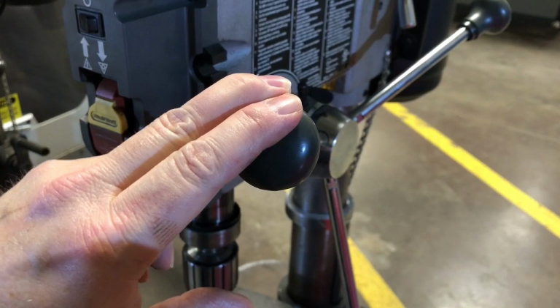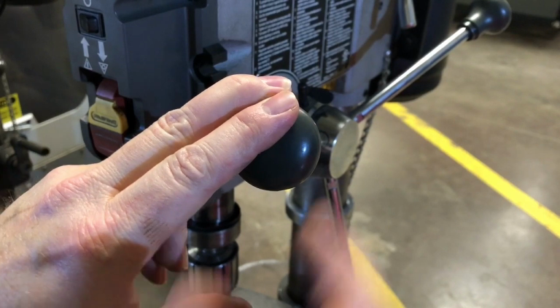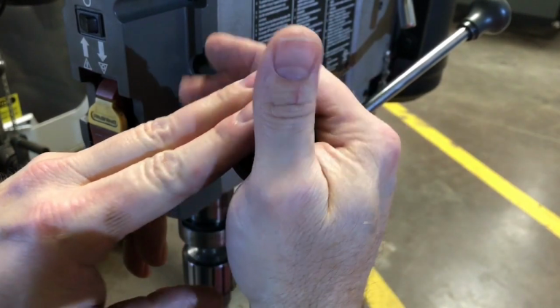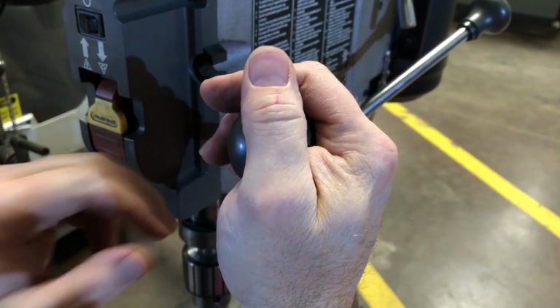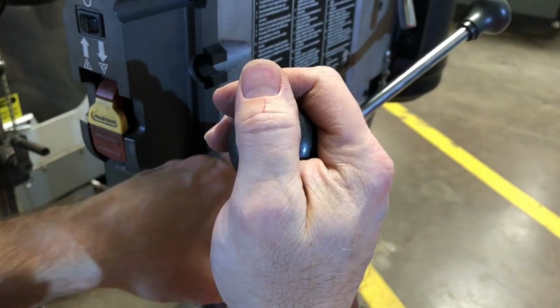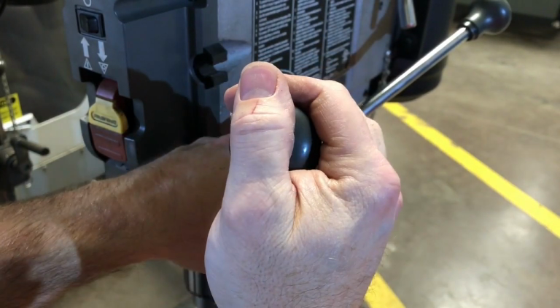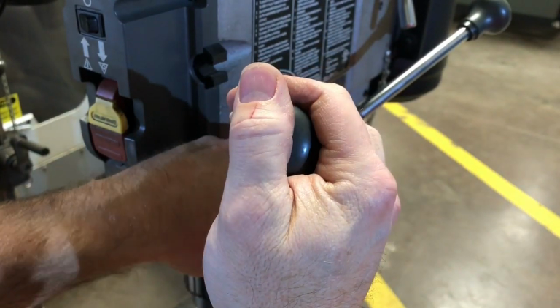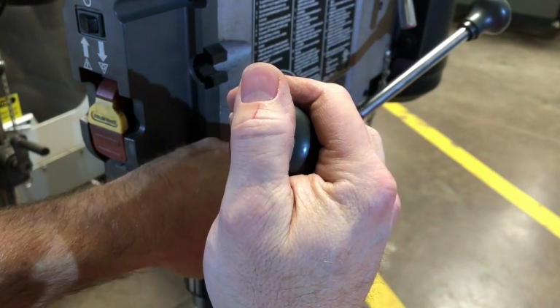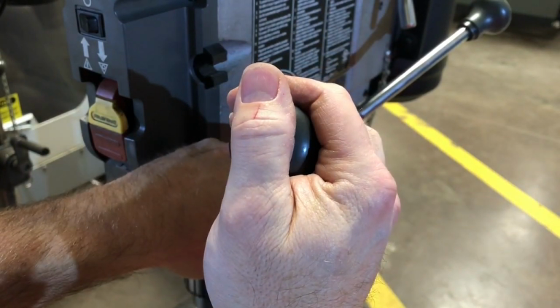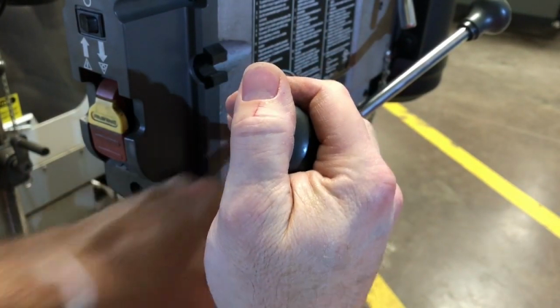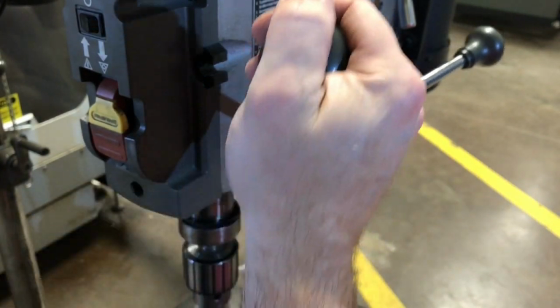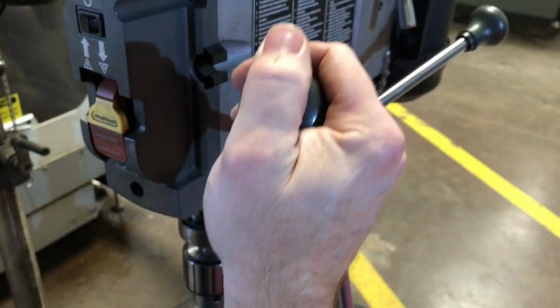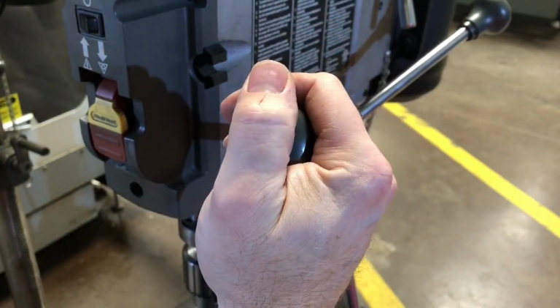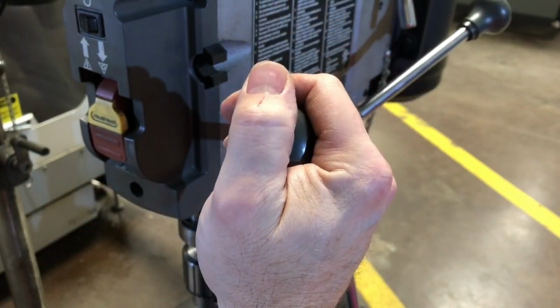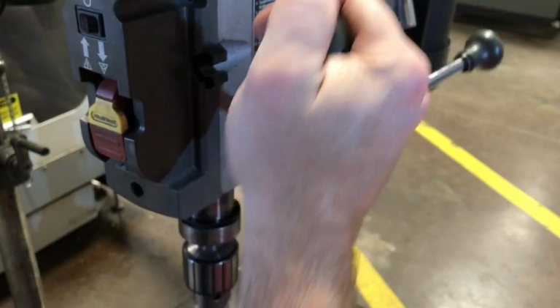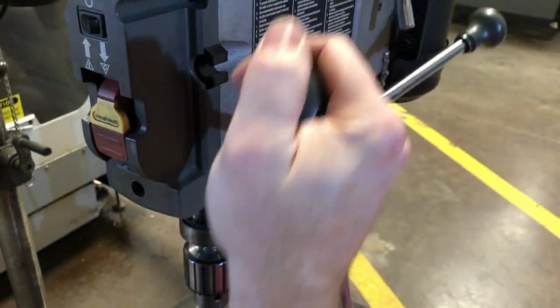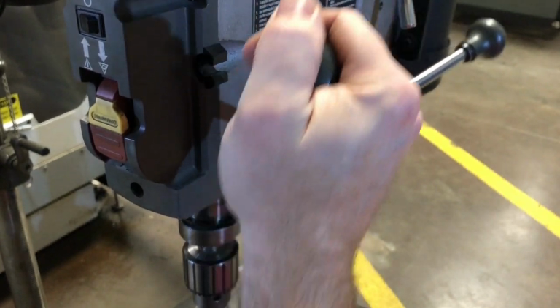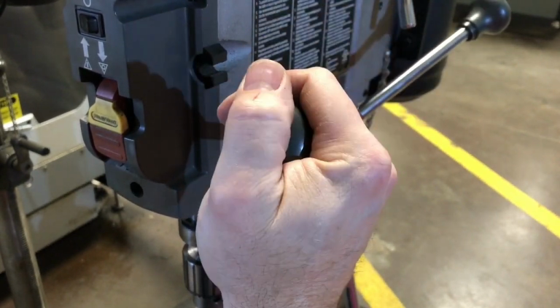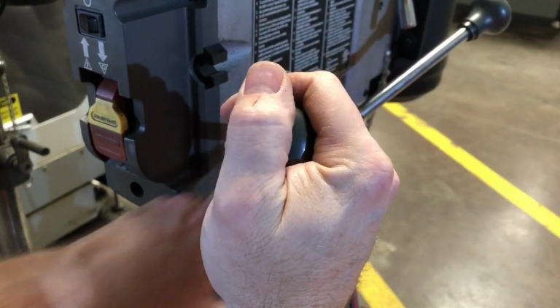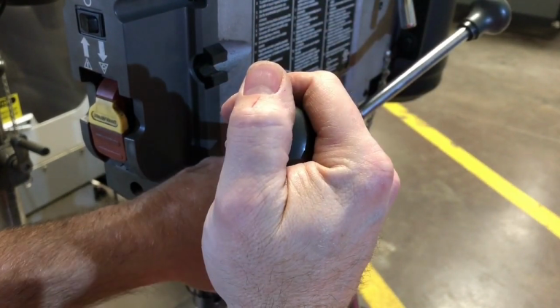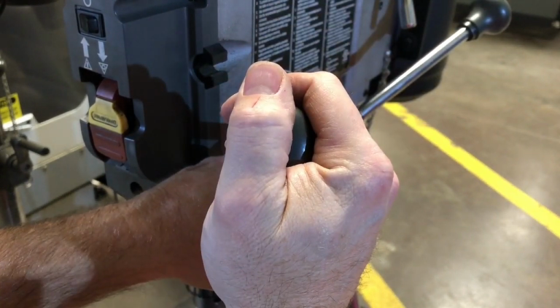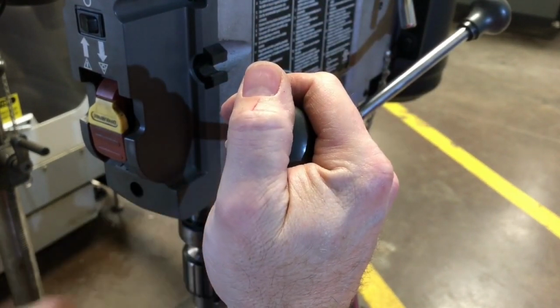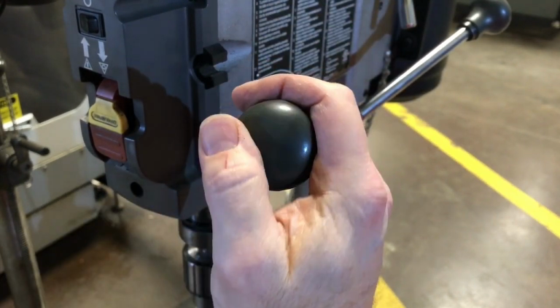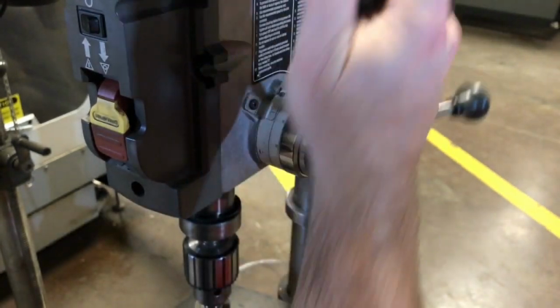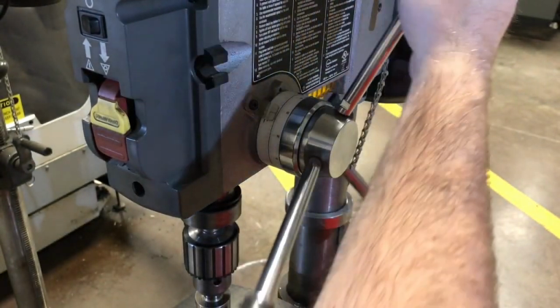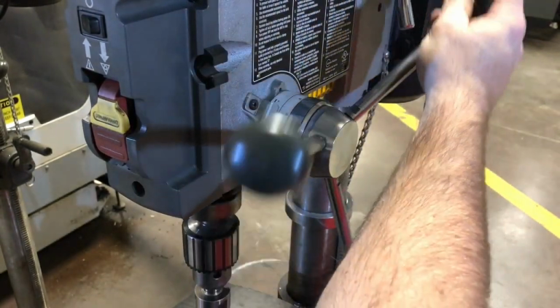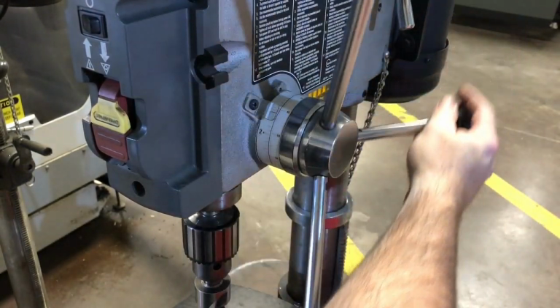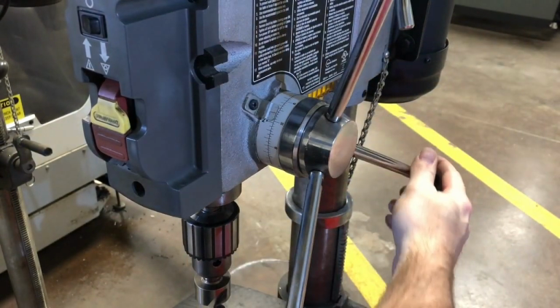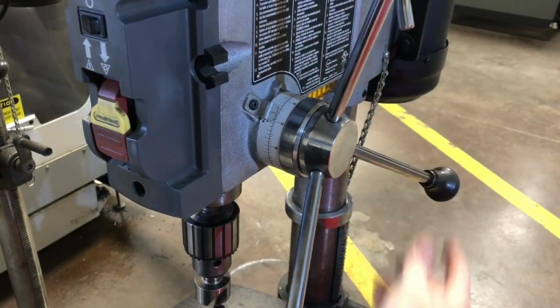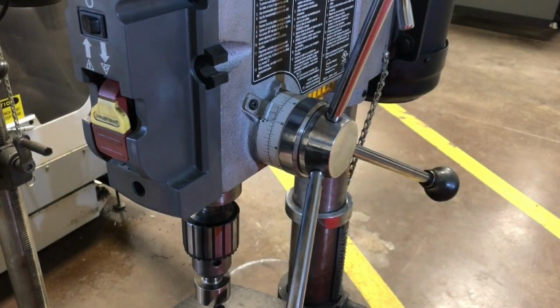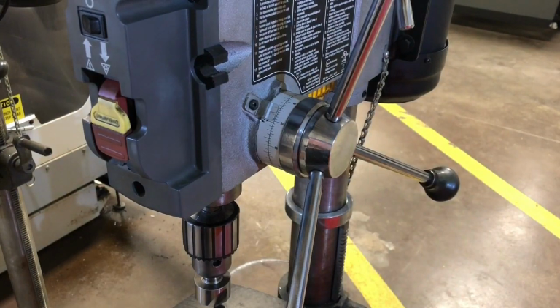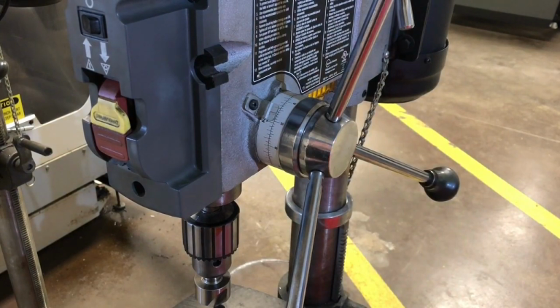When I pull down here it hits the stop and I'm at my depth. If I pull really hard I can make it slip, so make sure when drilling that we don't overpower our stop. And that is how you set a depth stop on a drill press.